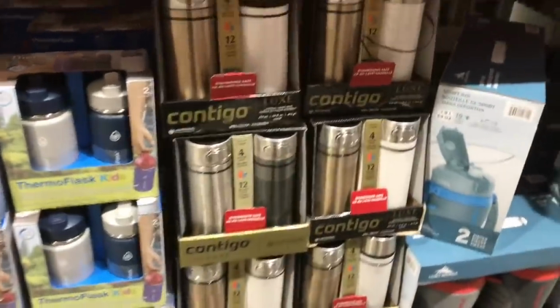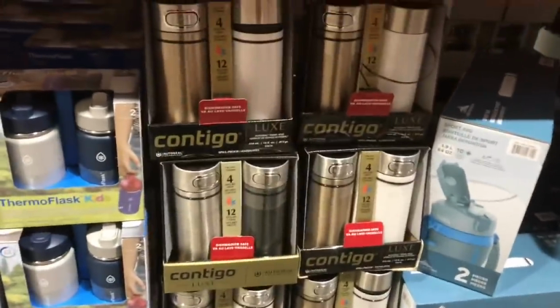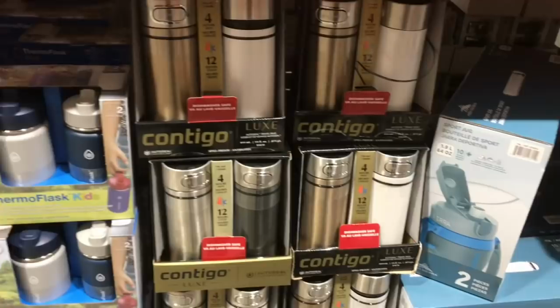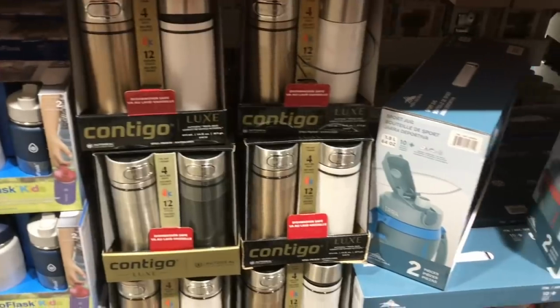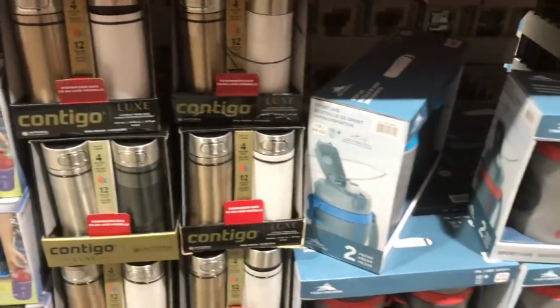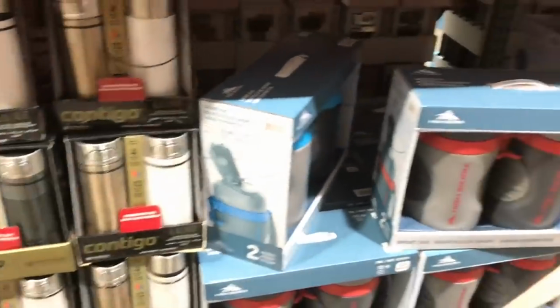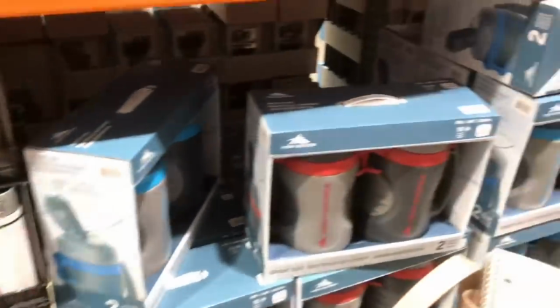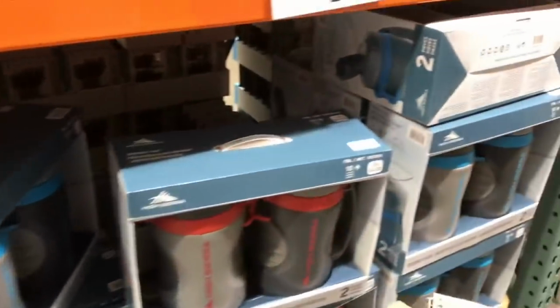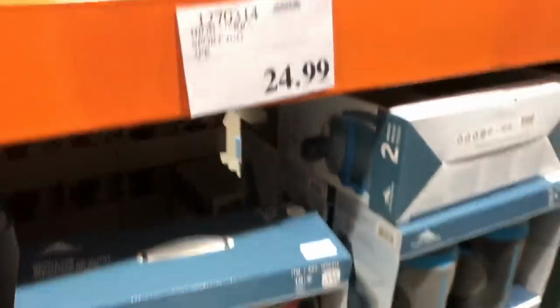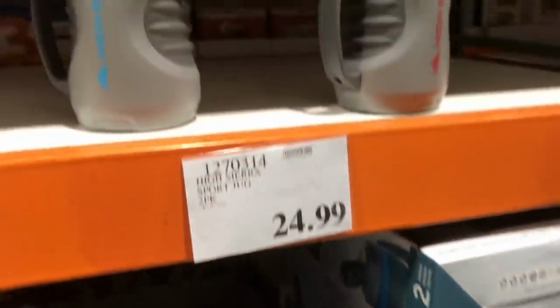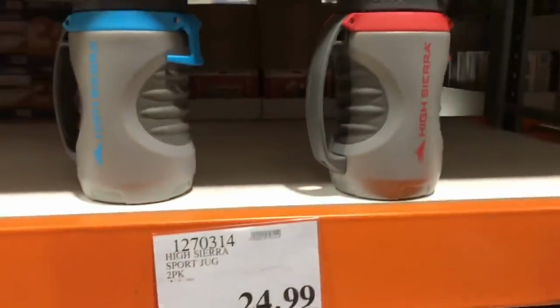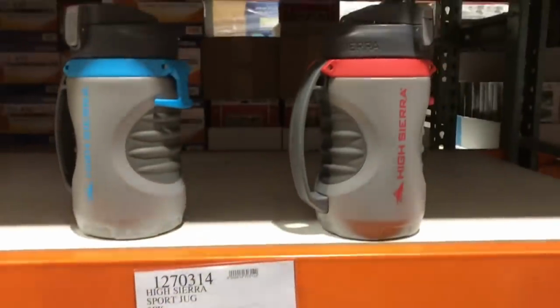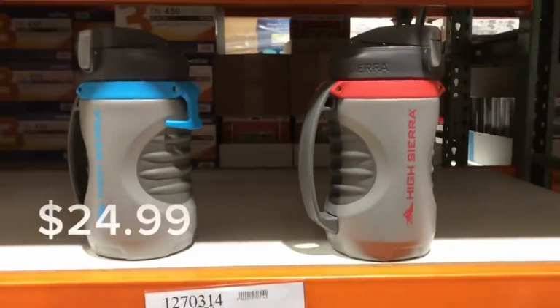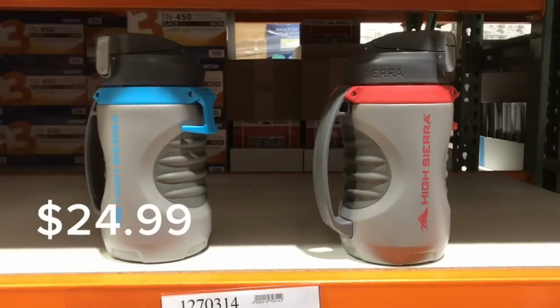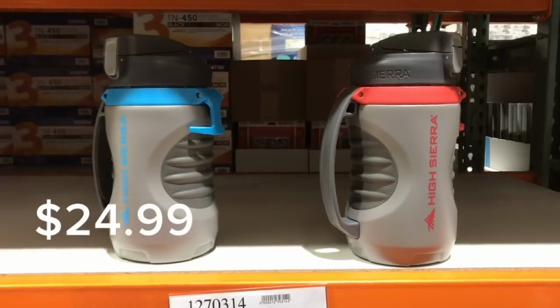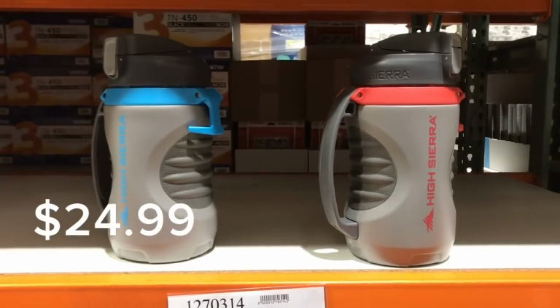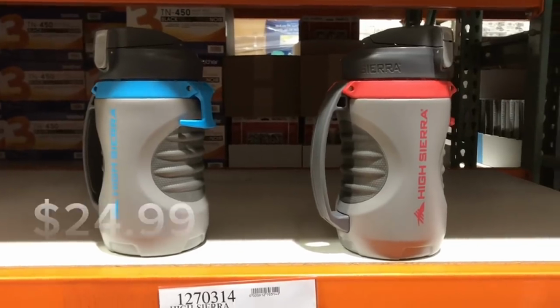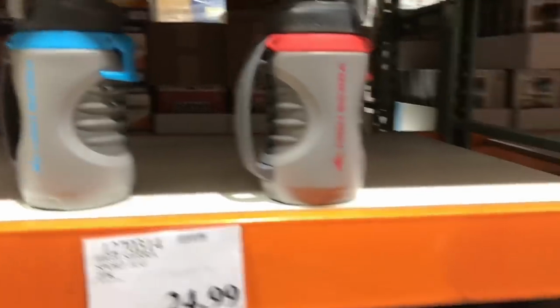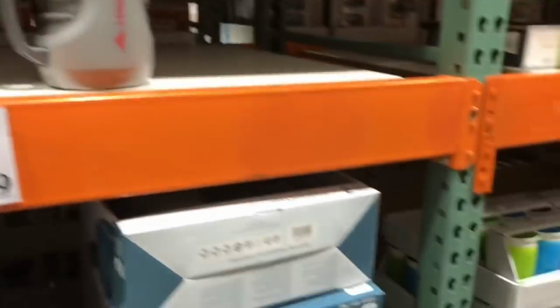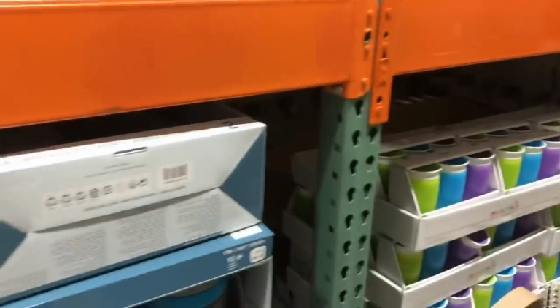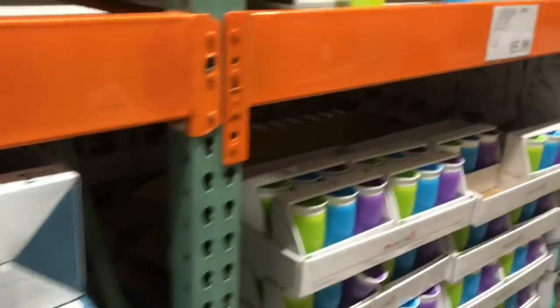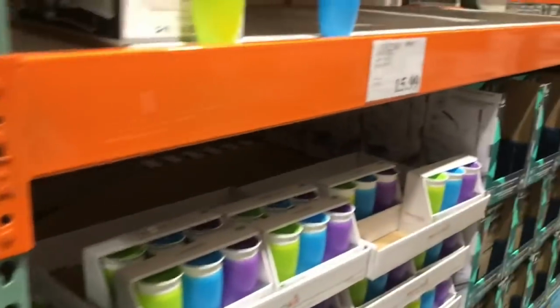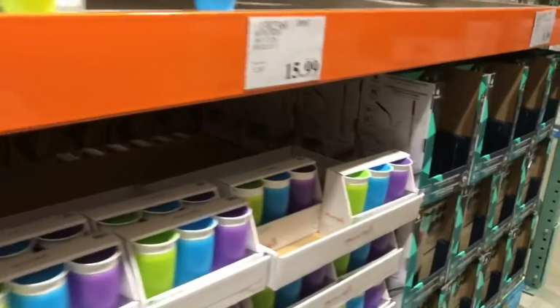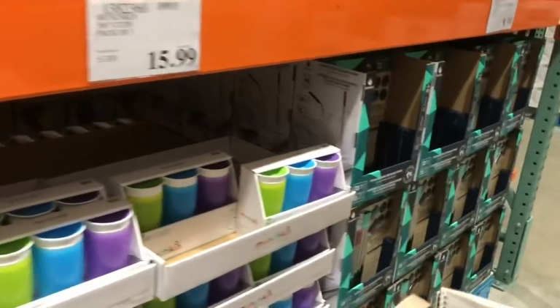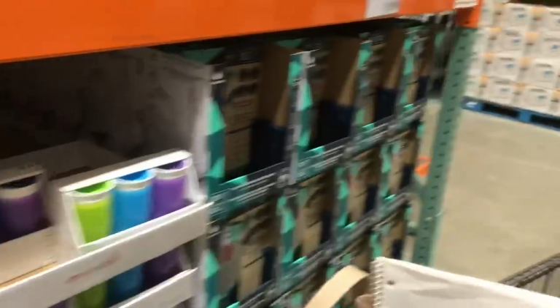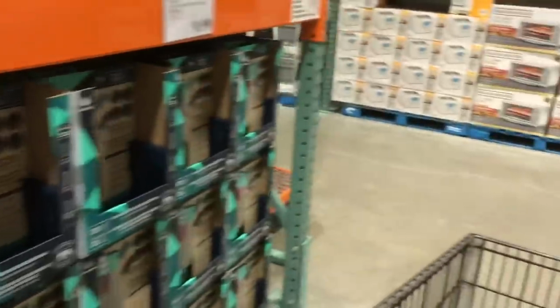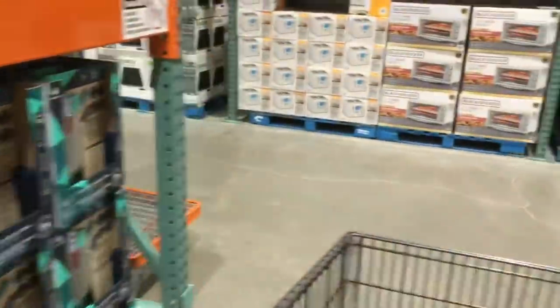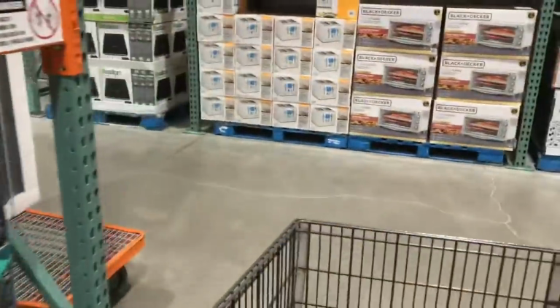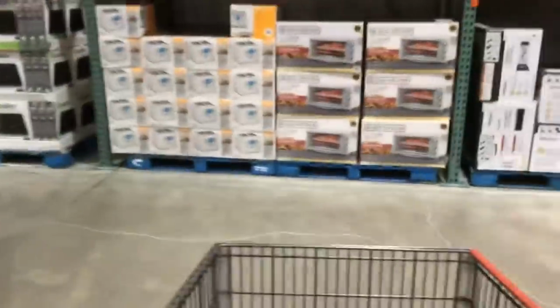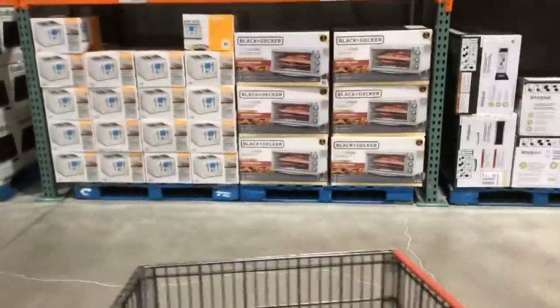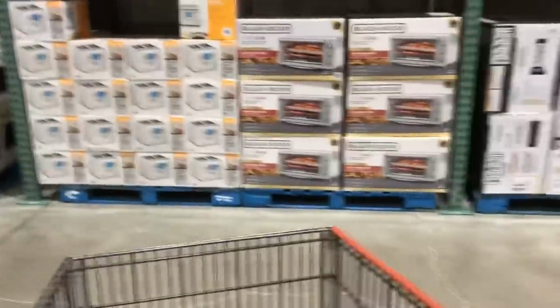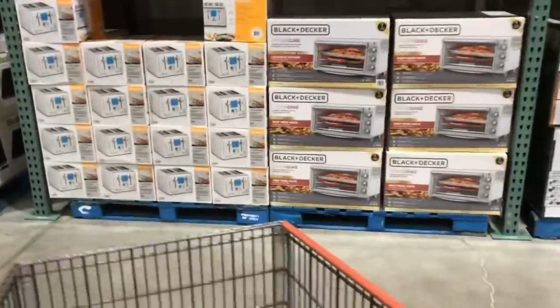They have some really nice thermoses and gift sets here. You can take things apart as well. If it comes with three or two in one, just take them apart and gift them separately in a nice little gift bag. You don't have to gift the entire set.